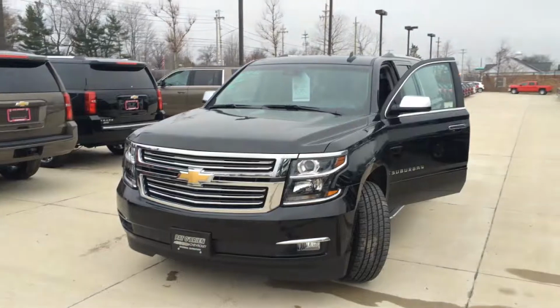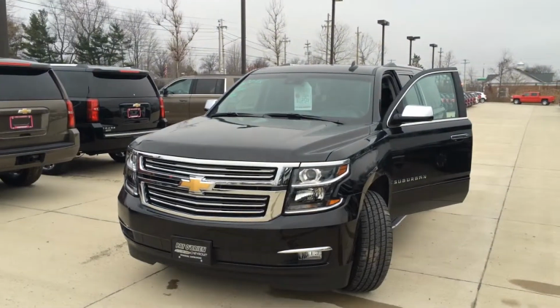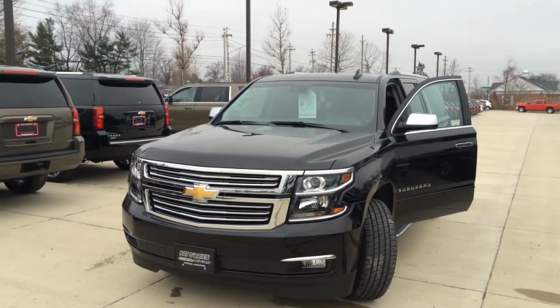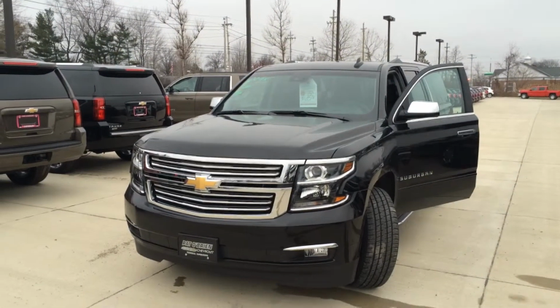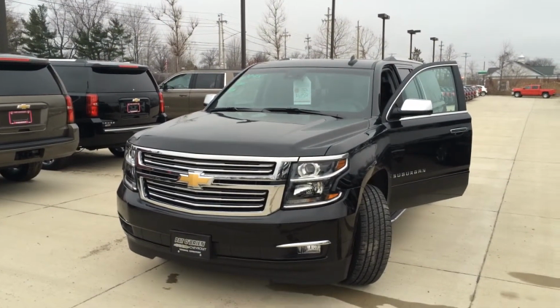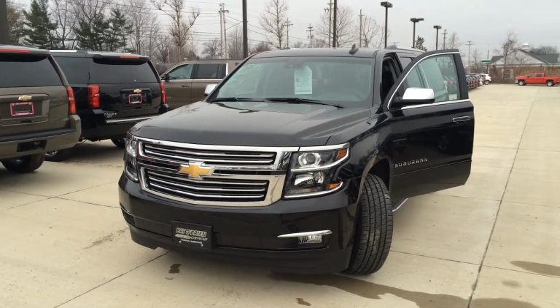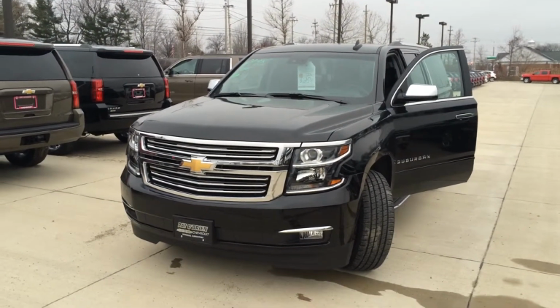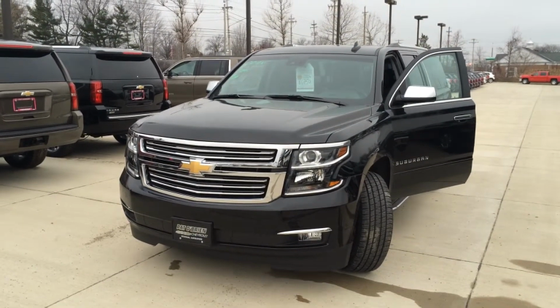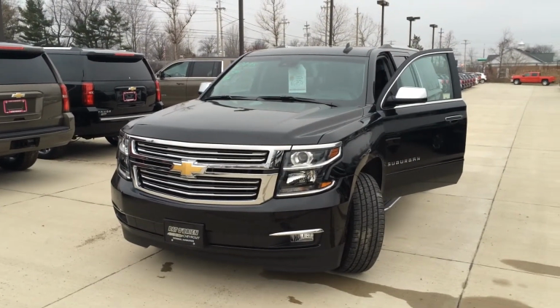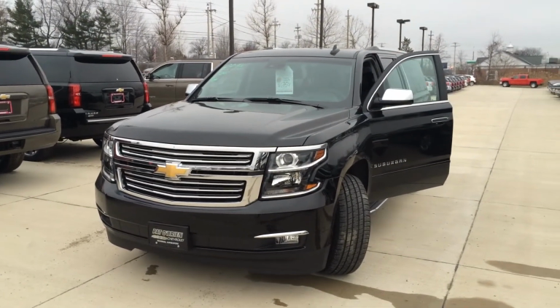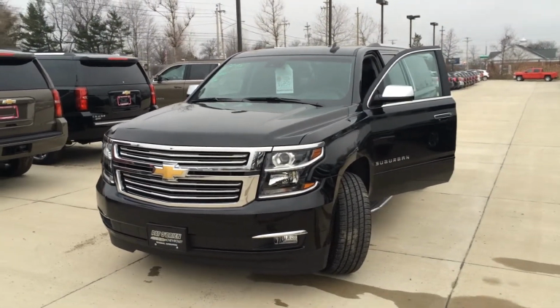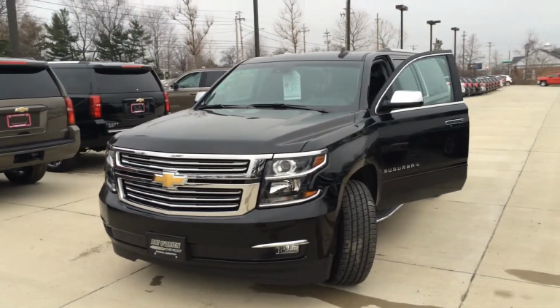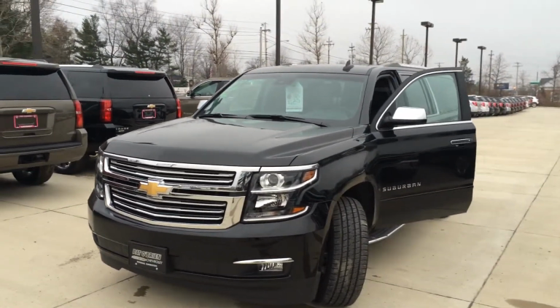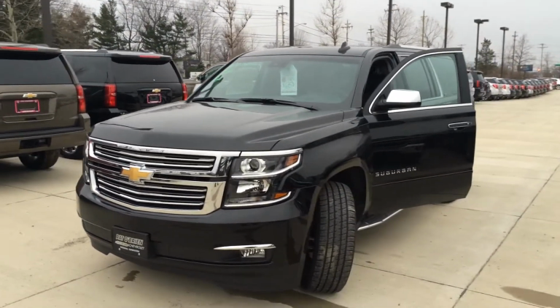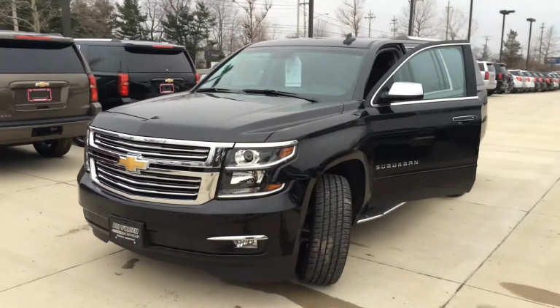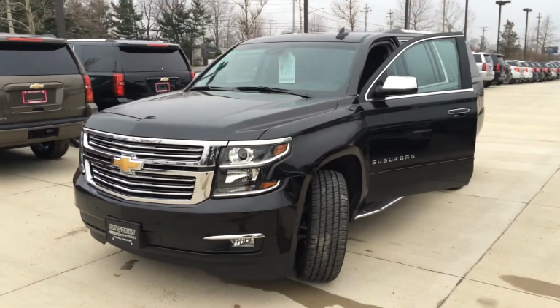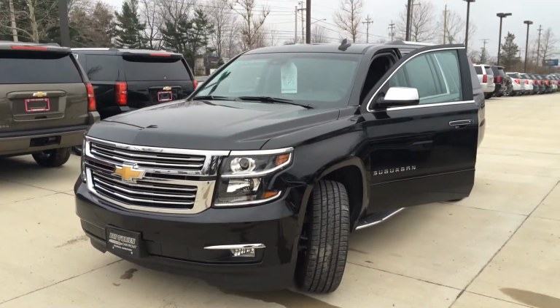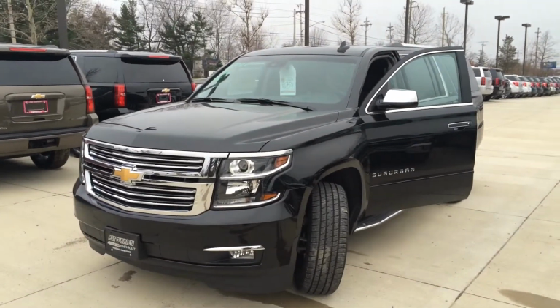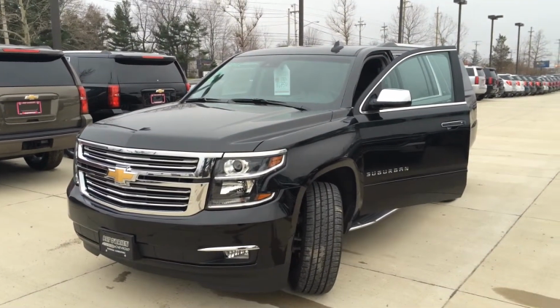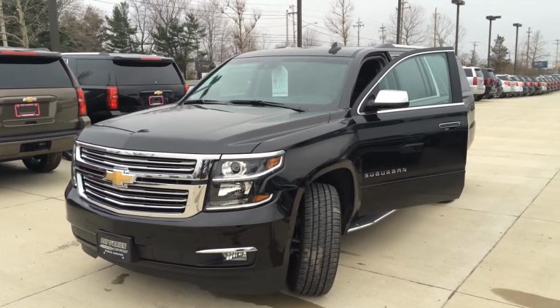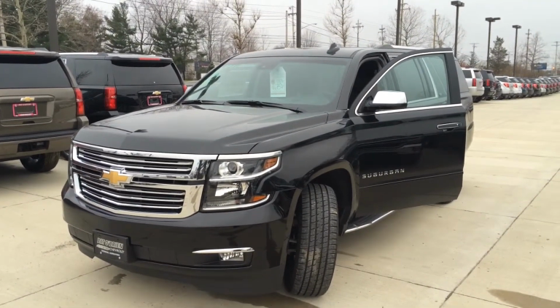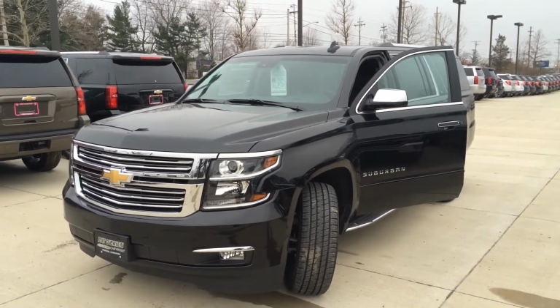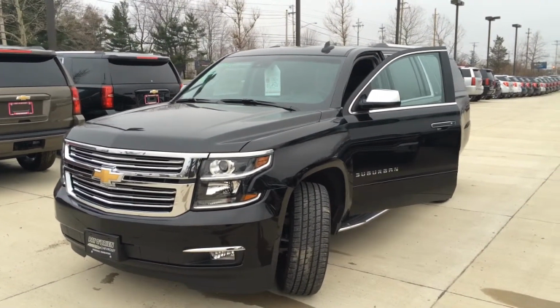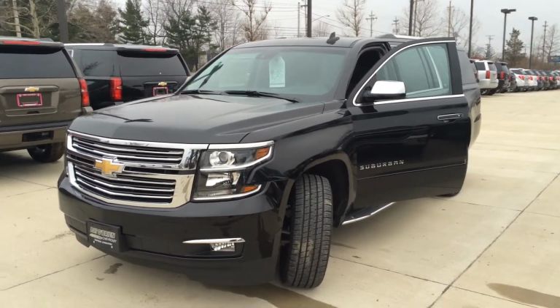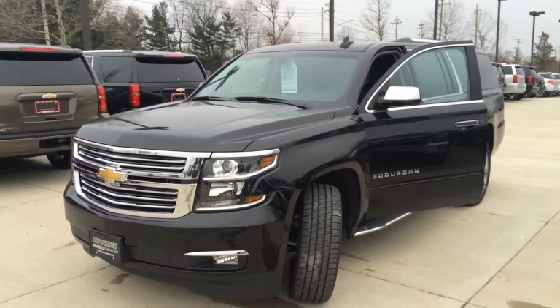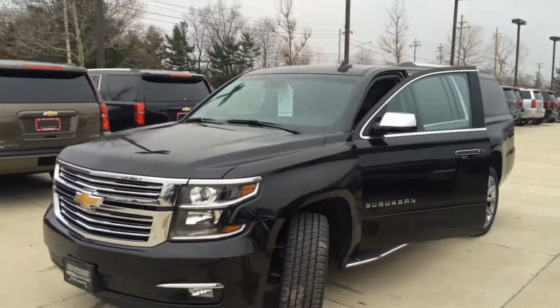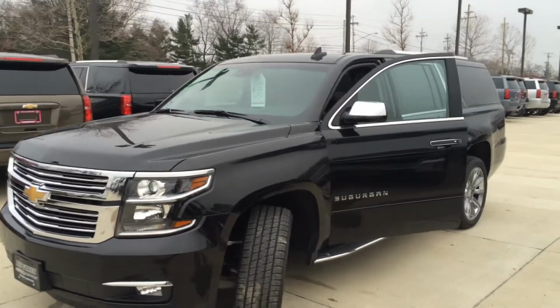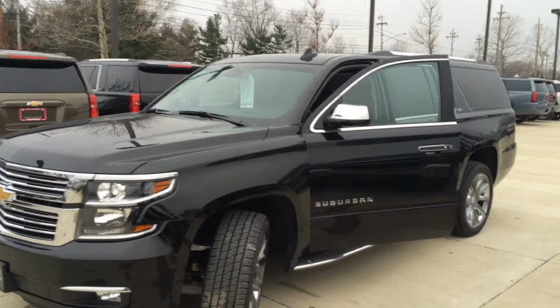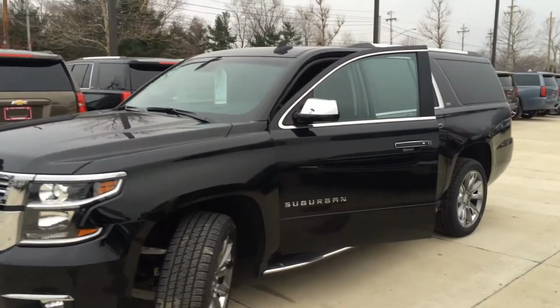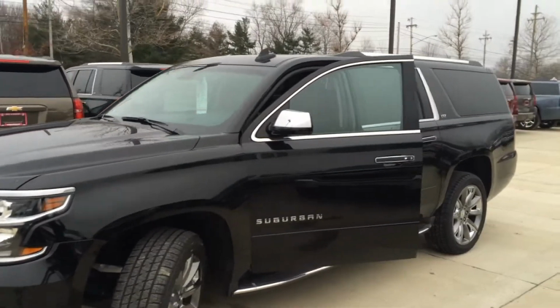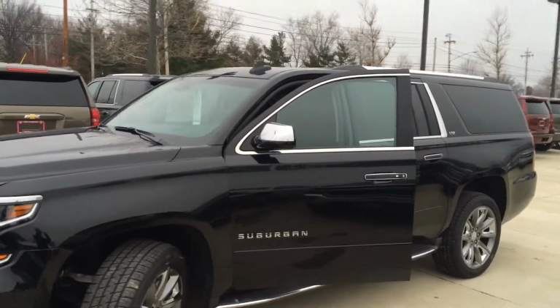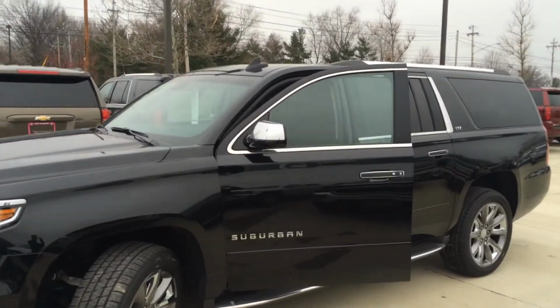Mr. Finley, this is Tony Hildebrand at Pat O'Brien Chevrolet. I received your internet inquiry. This is the 2016 Chevy Suburban you have inquired about.